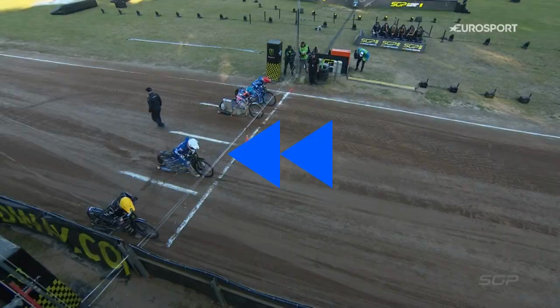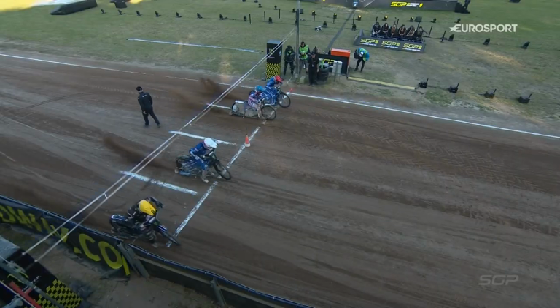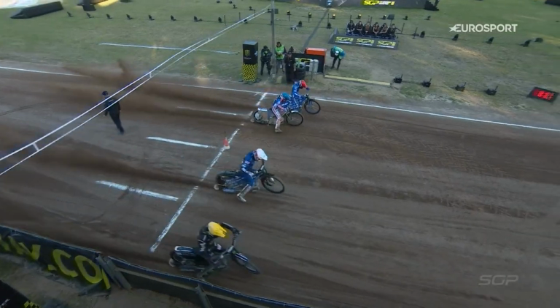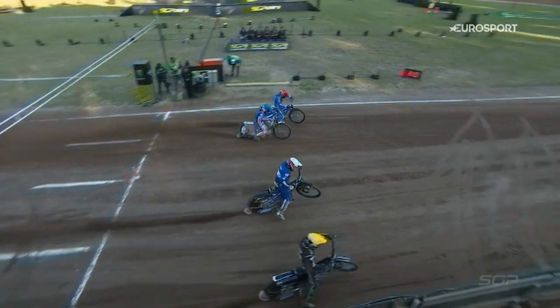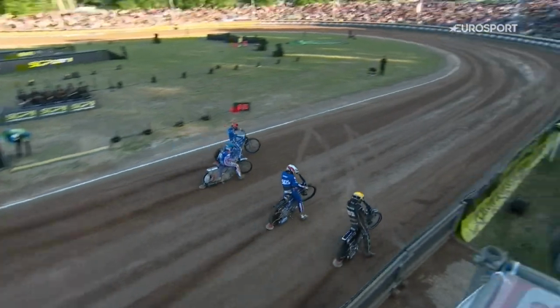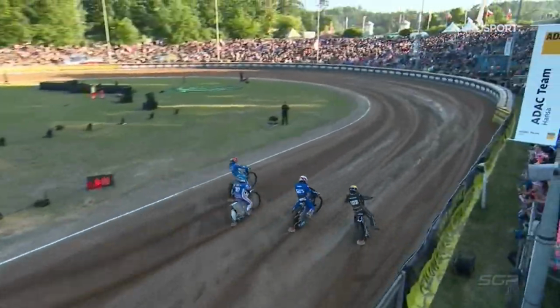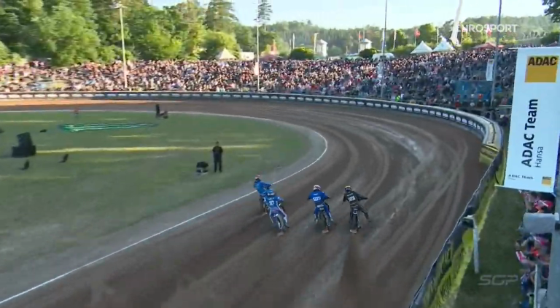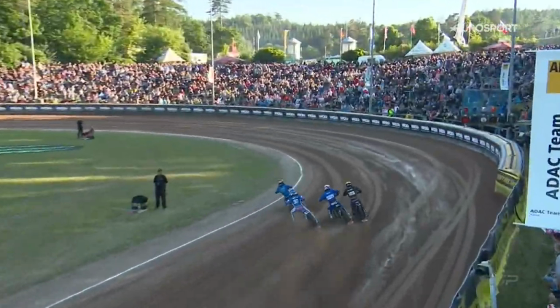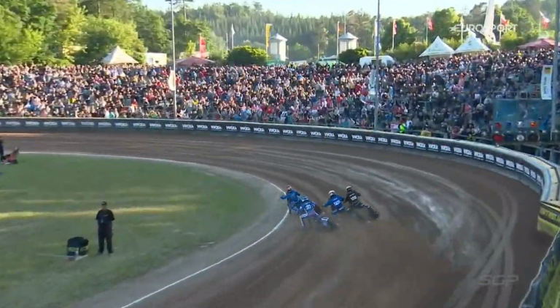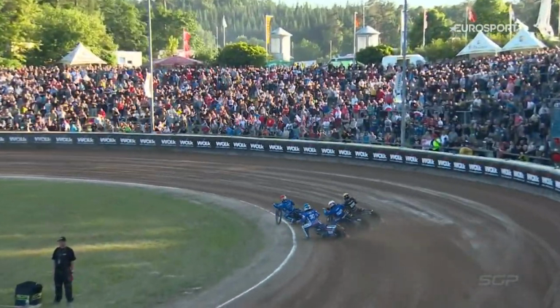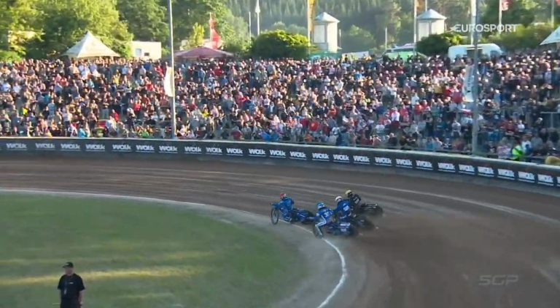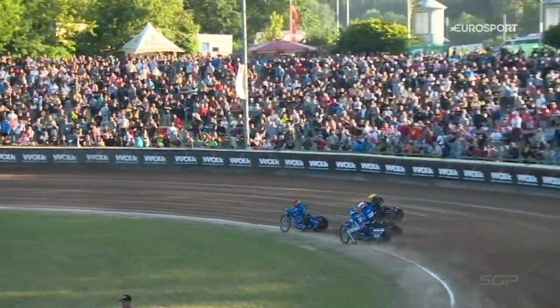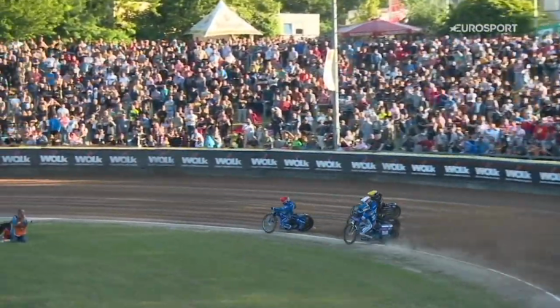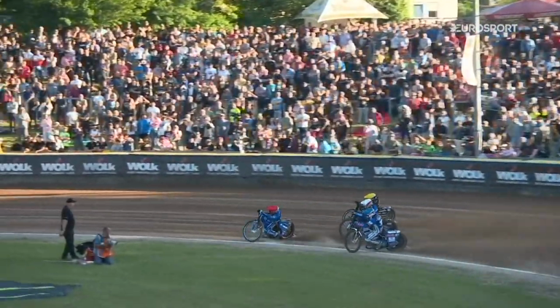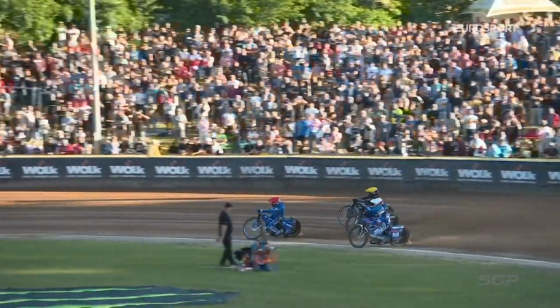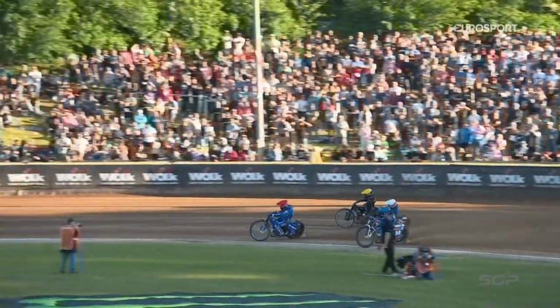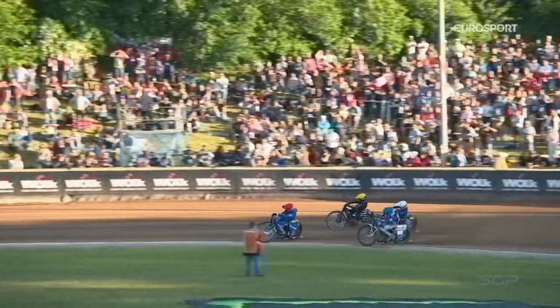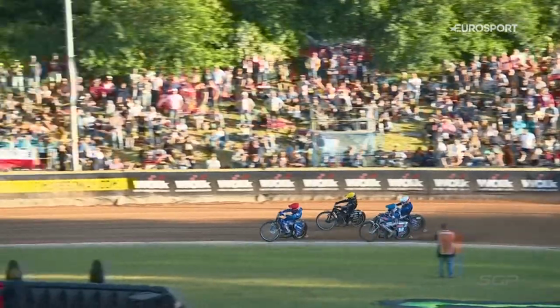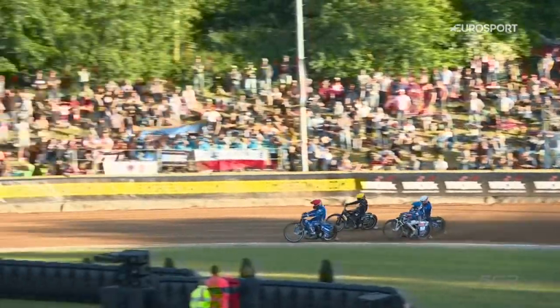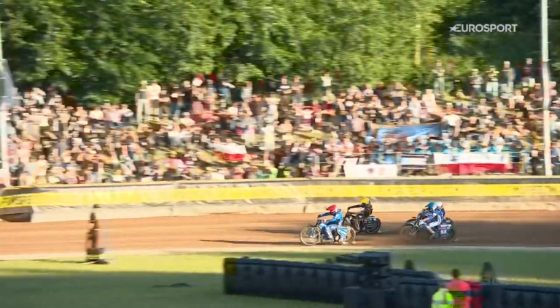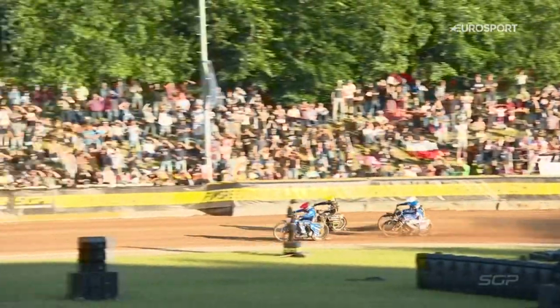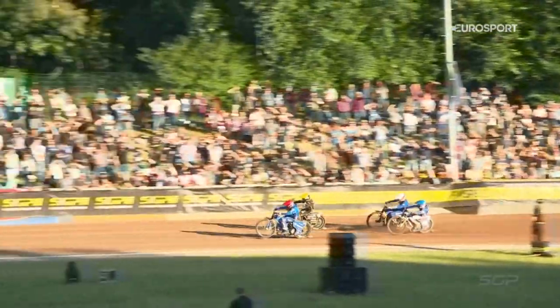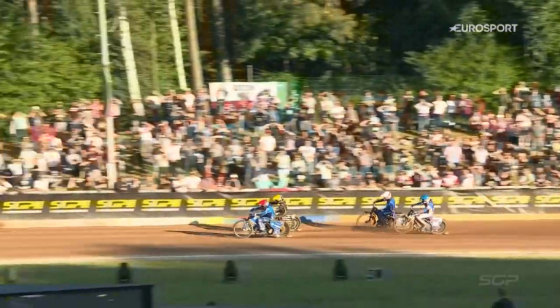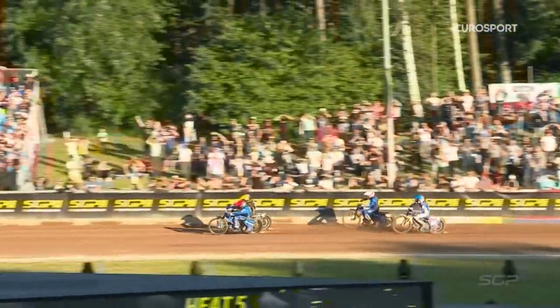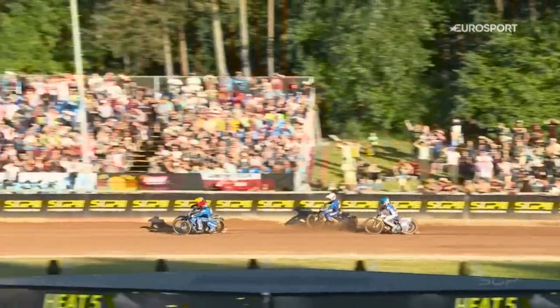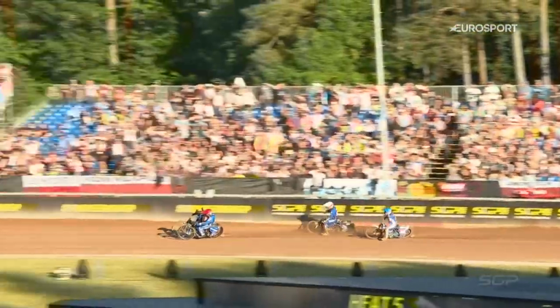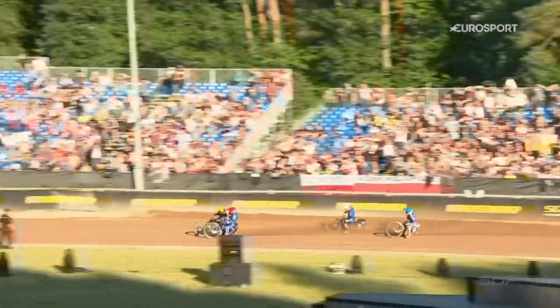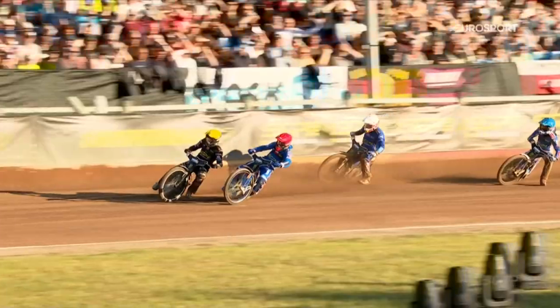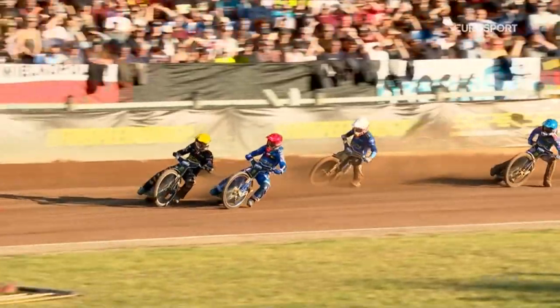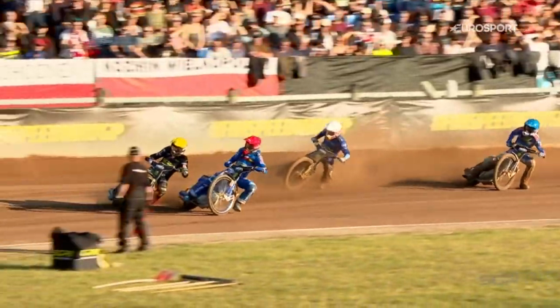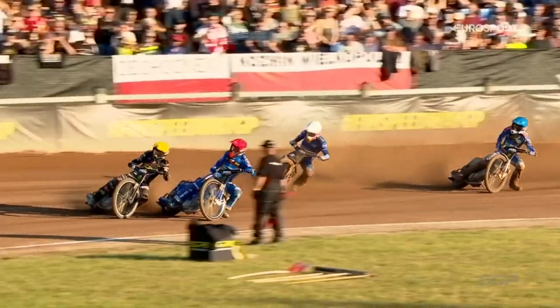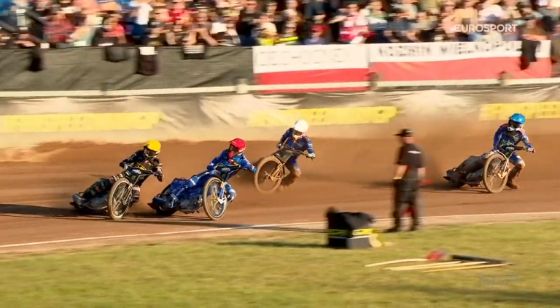You can see this again — this is a superb move from Woffinden. He puts himself in a great position to make a charge down the back straight. Looks like Smarzlik has done enough though; he's getting a little bit of wheel spin on the freshly watered track on the inside.